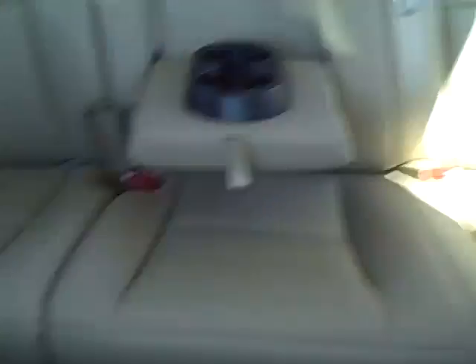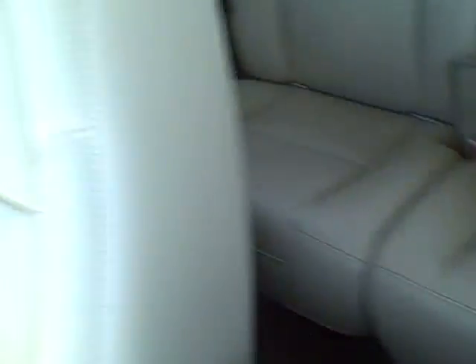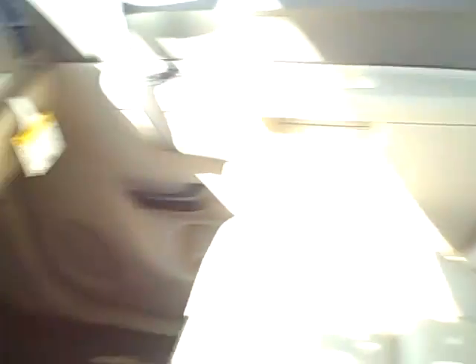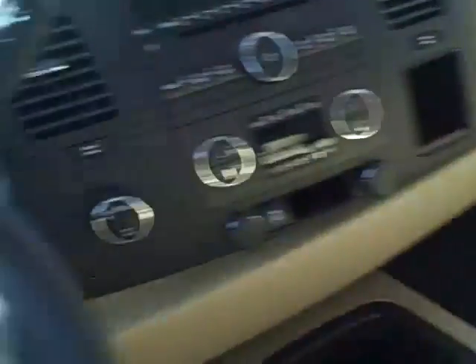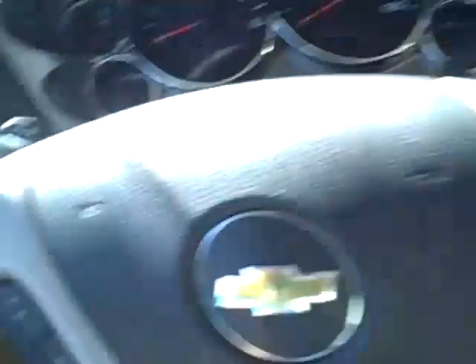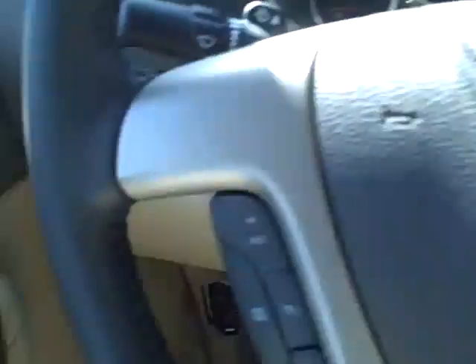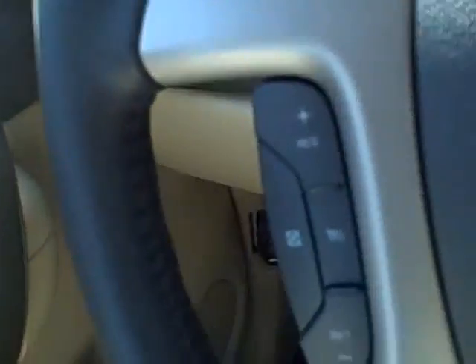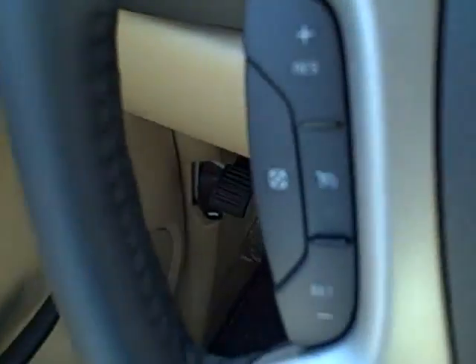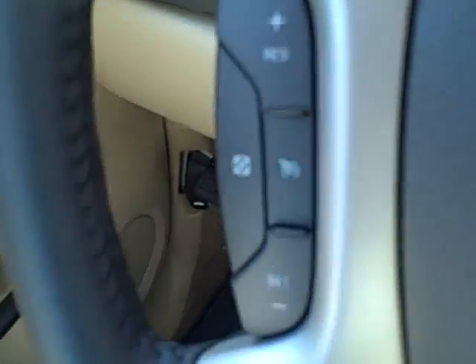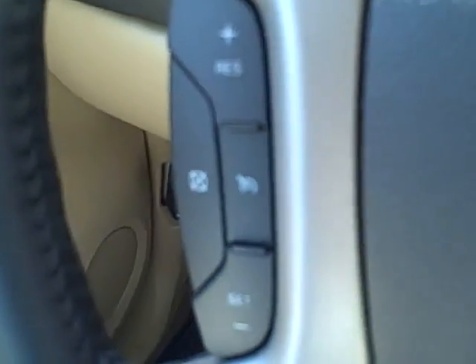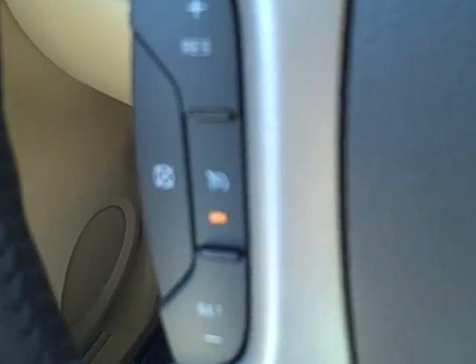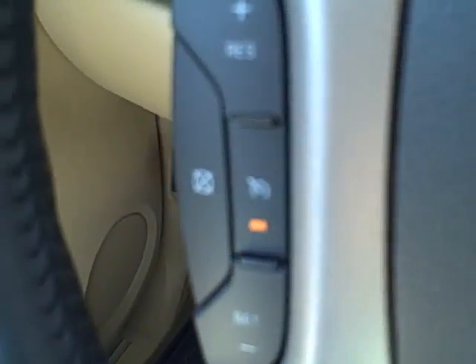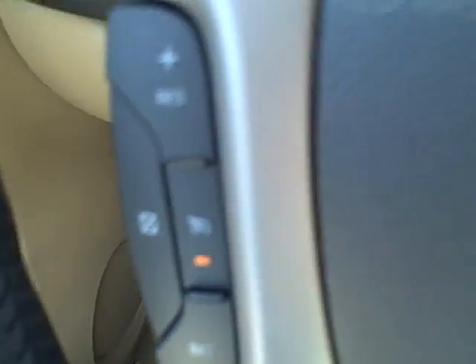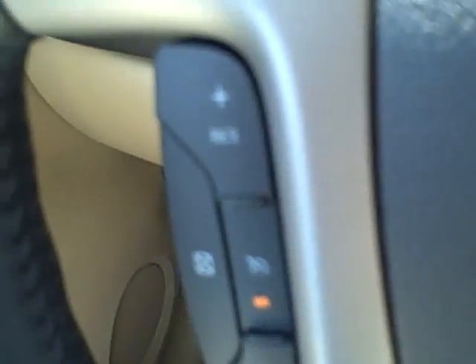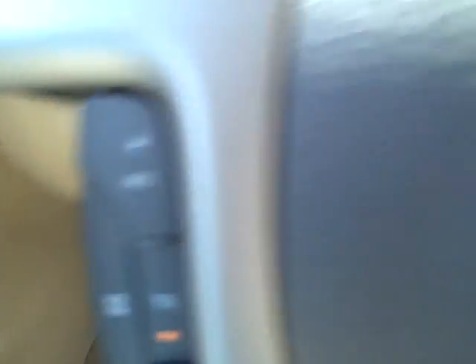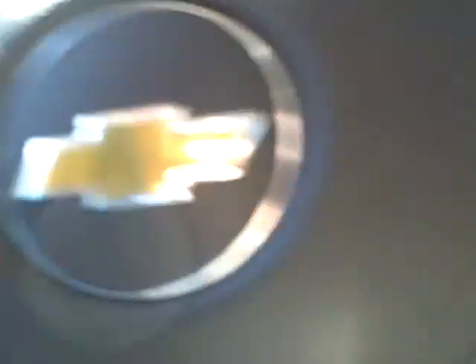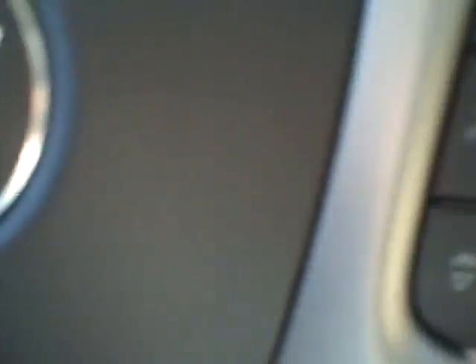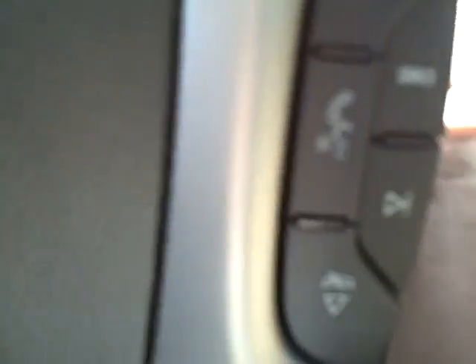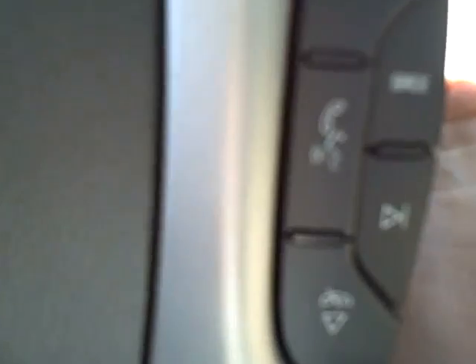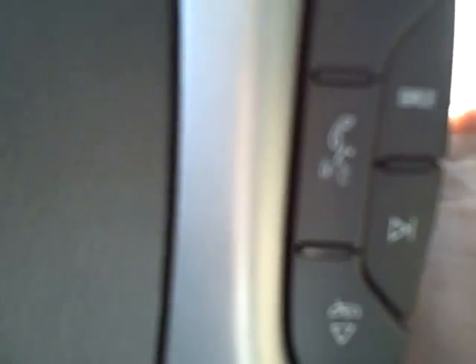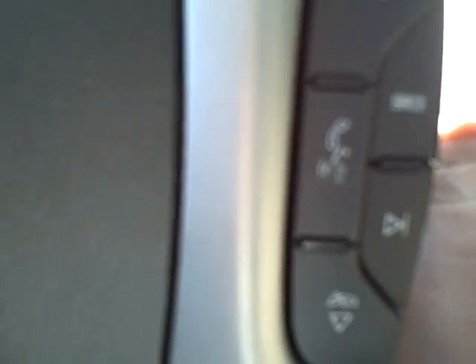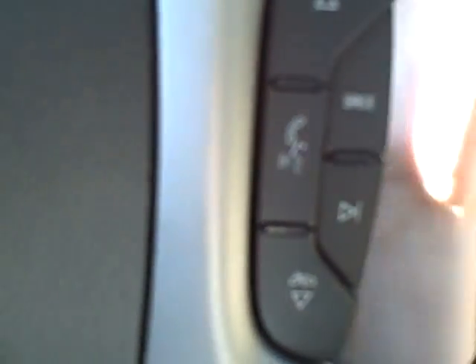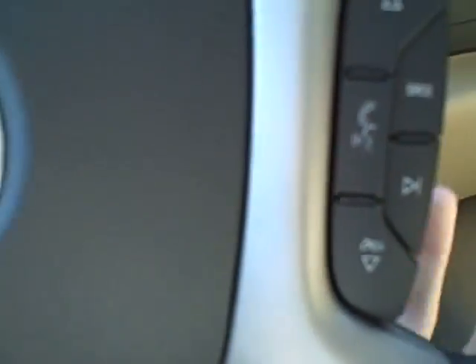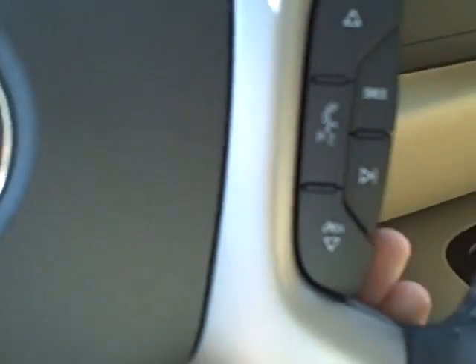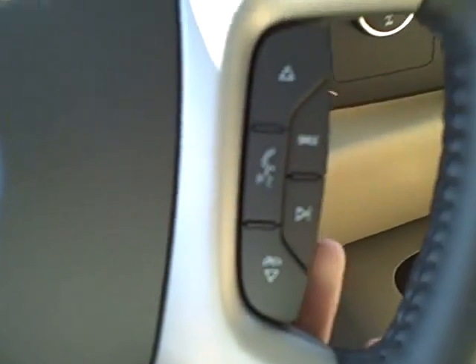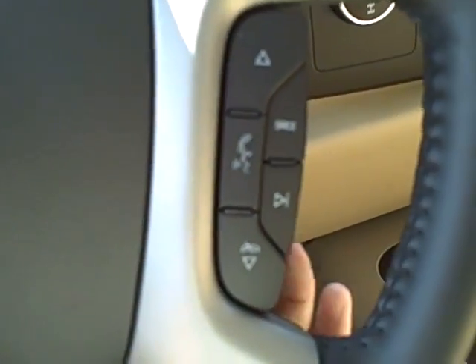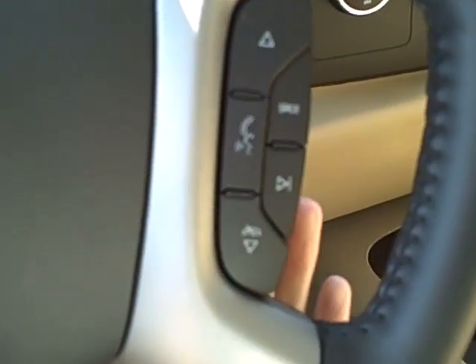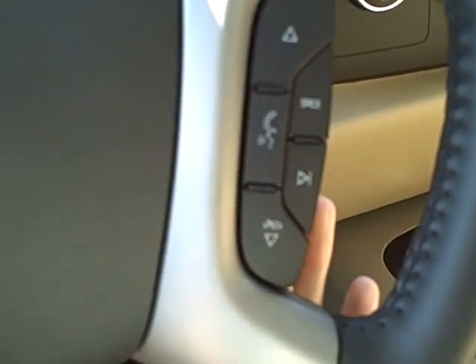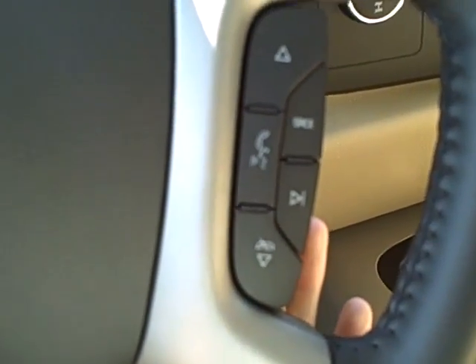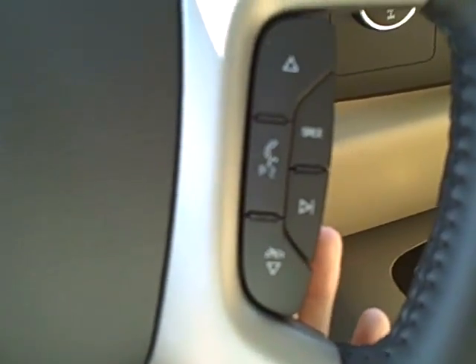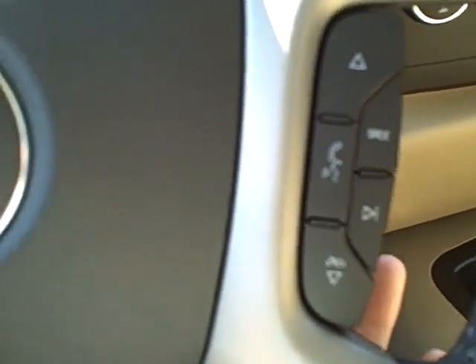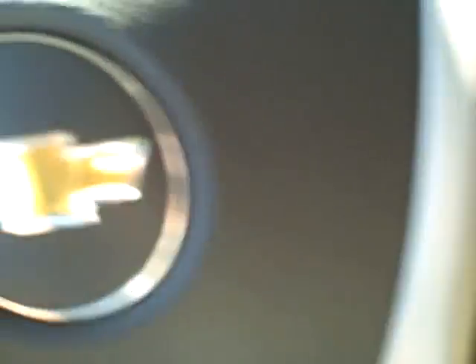The steering wheel includes cruise controls, radio controls, and hands-free calling controls.